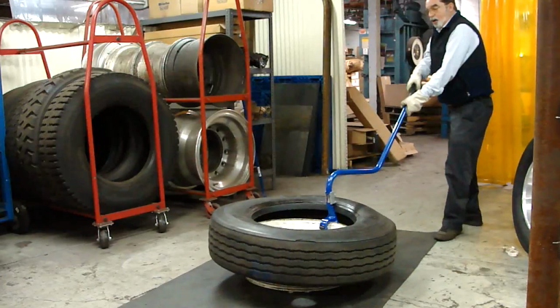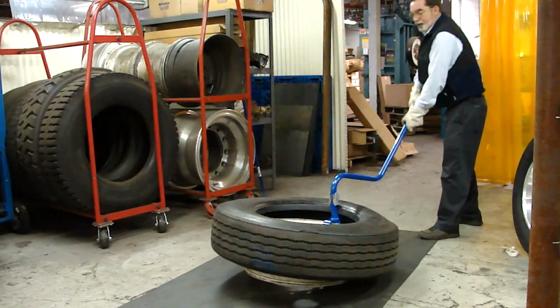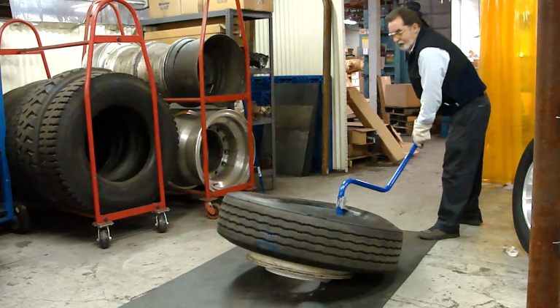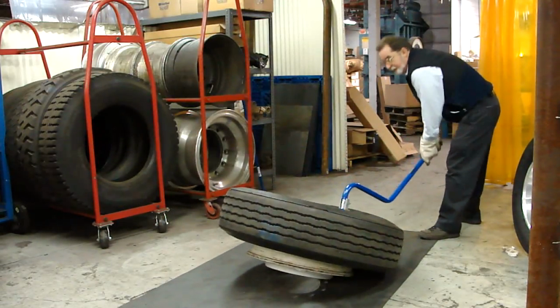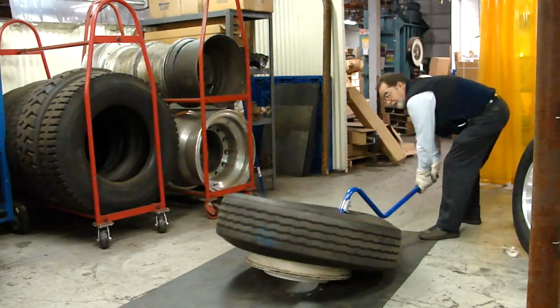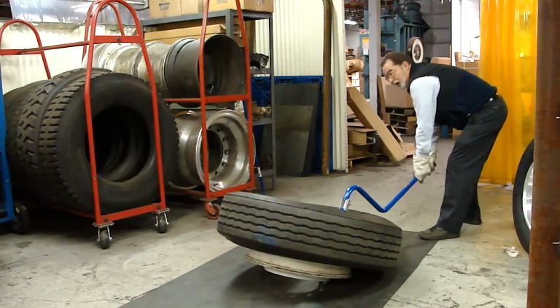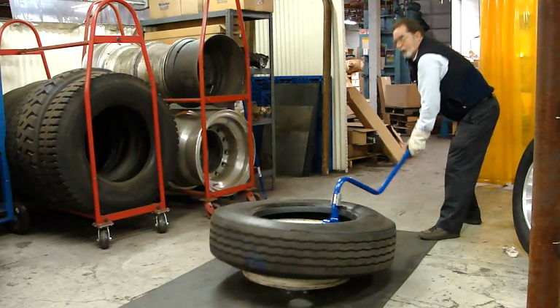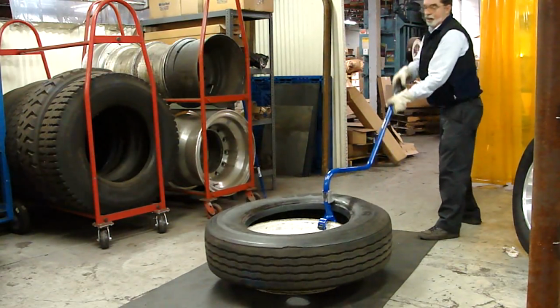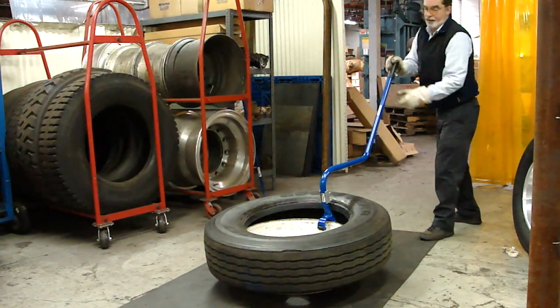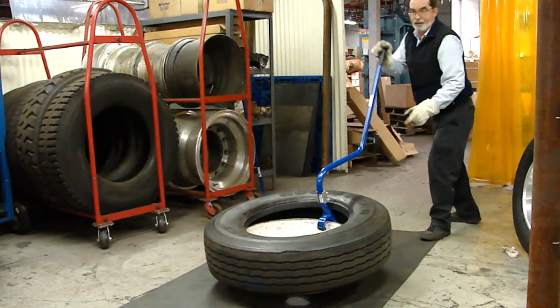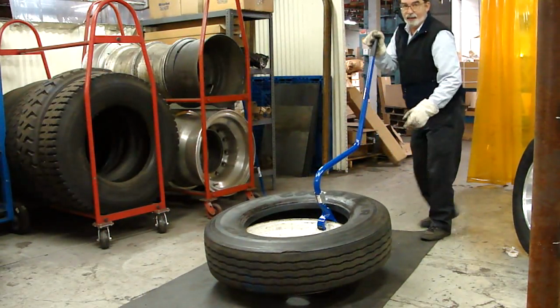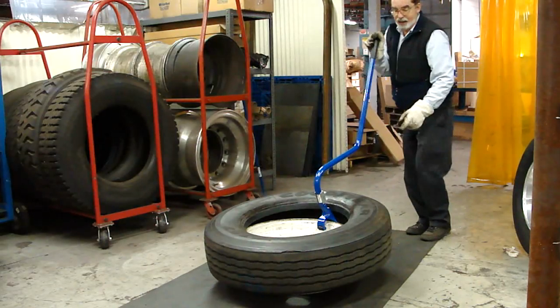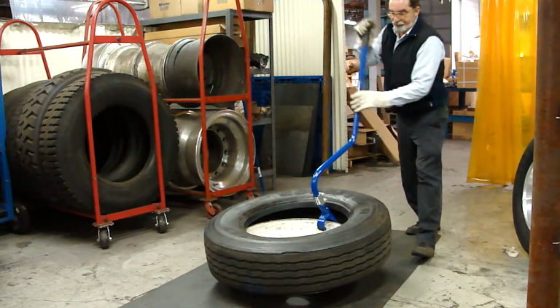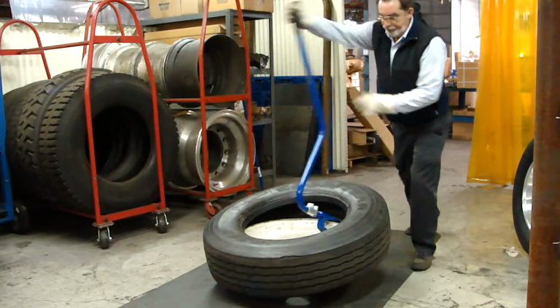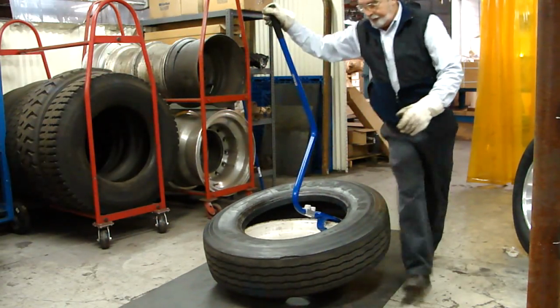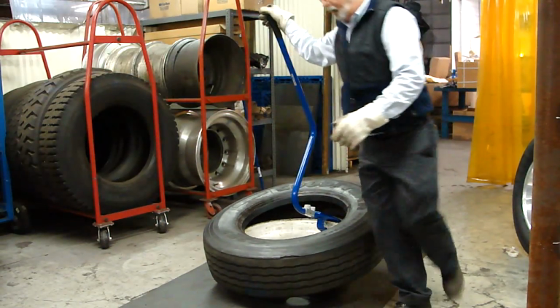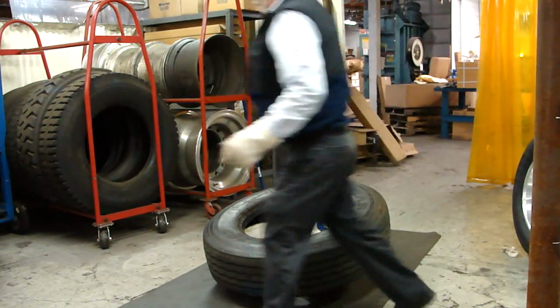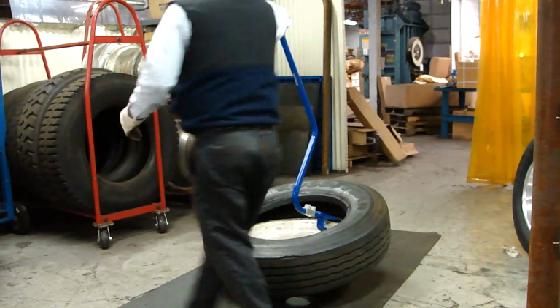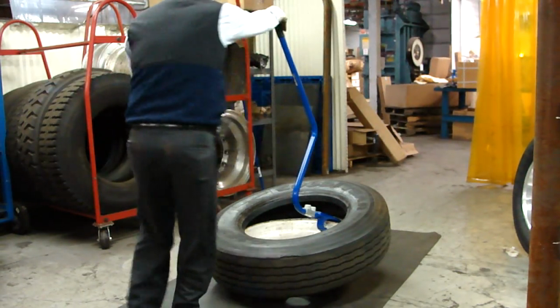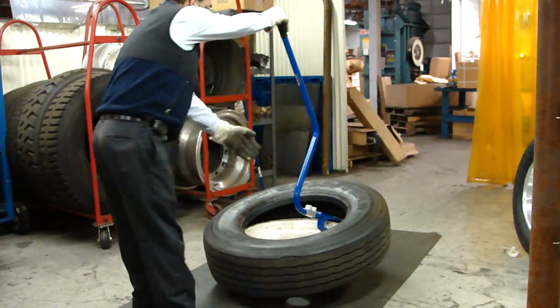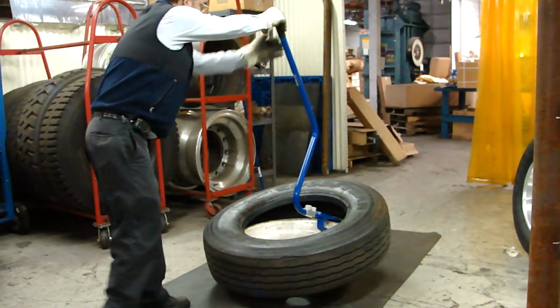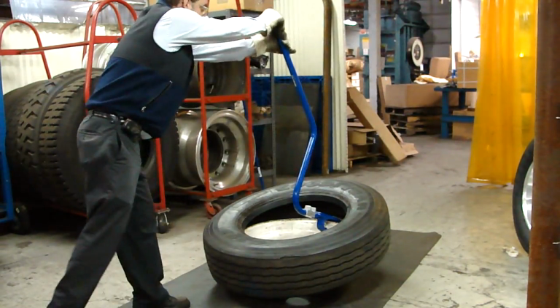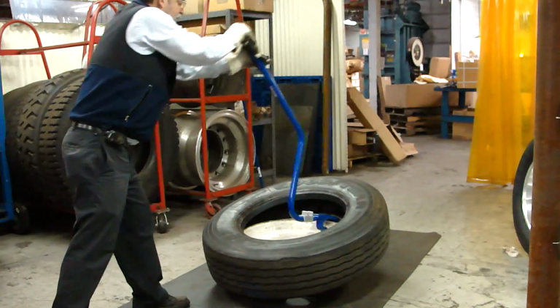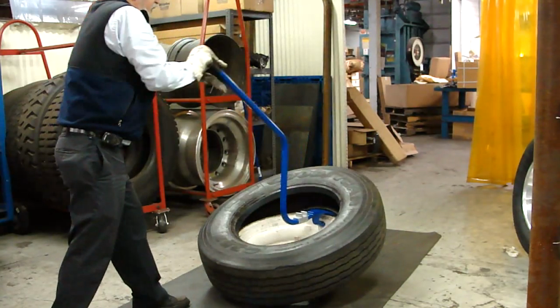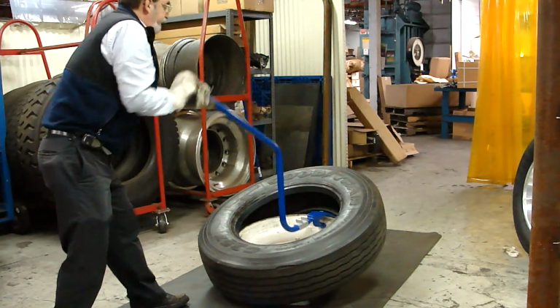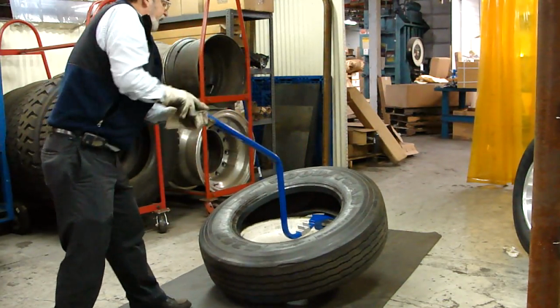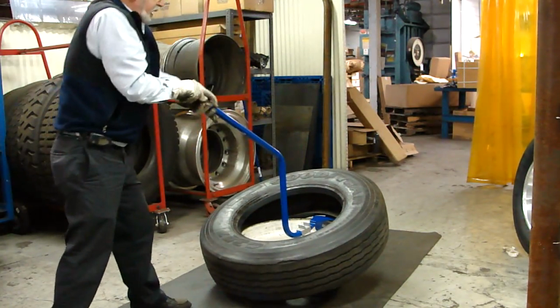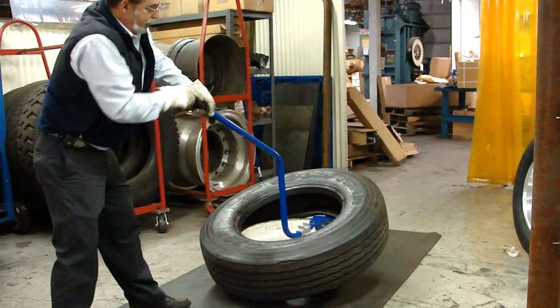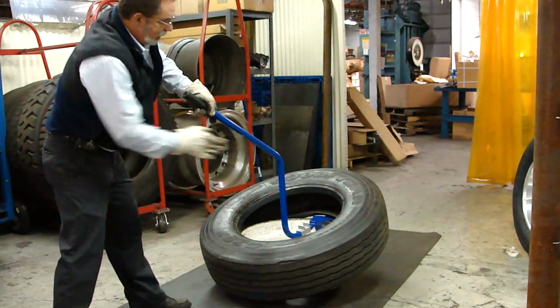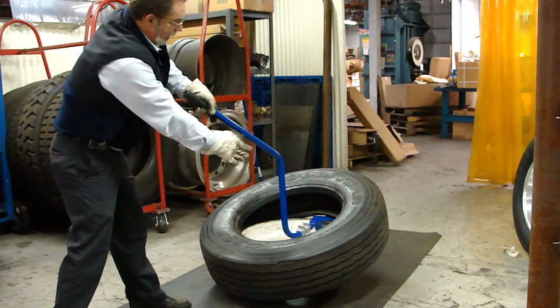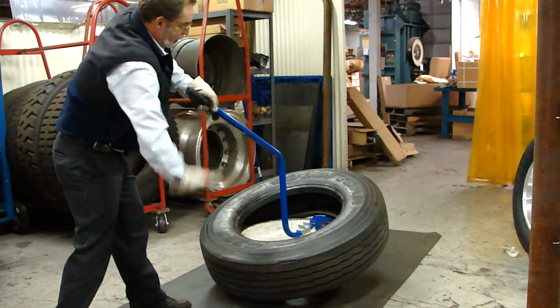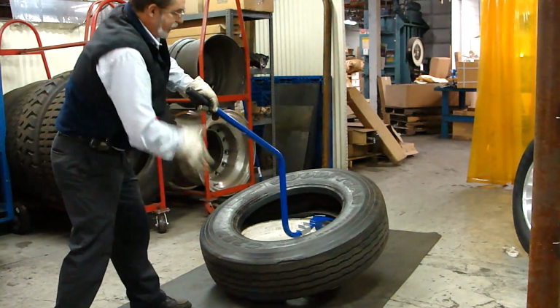Push it down until it grabs the bottom bead across the center line of the wheel. Again, push in as you push down.